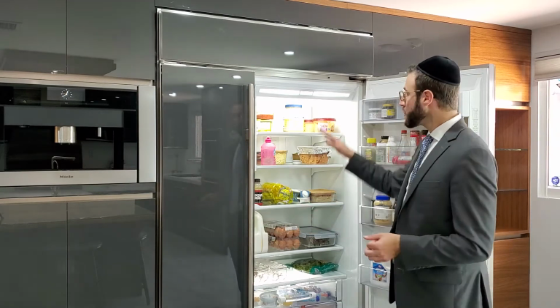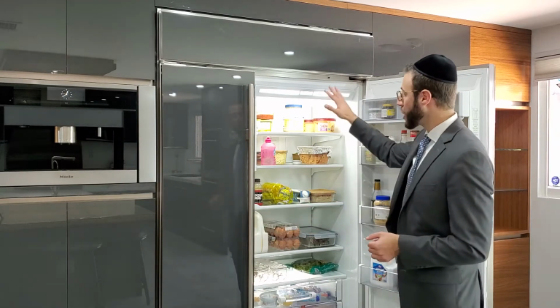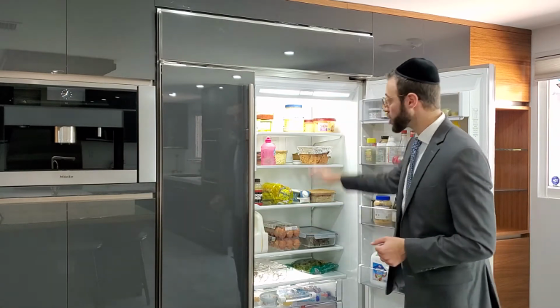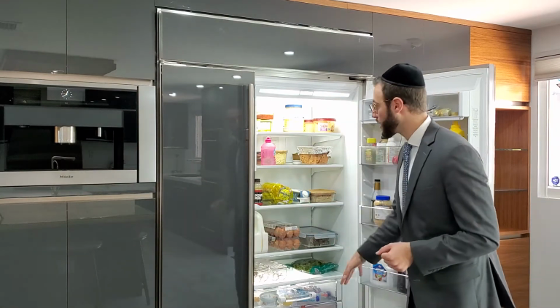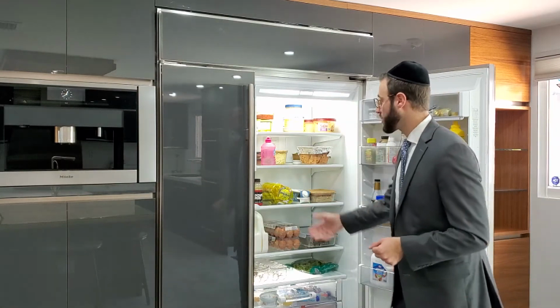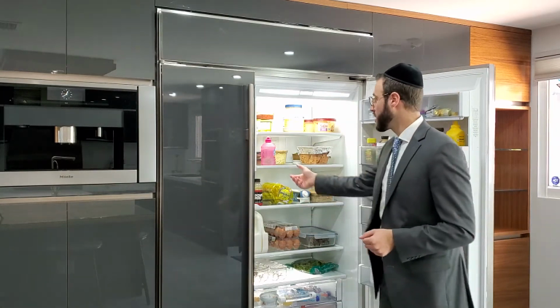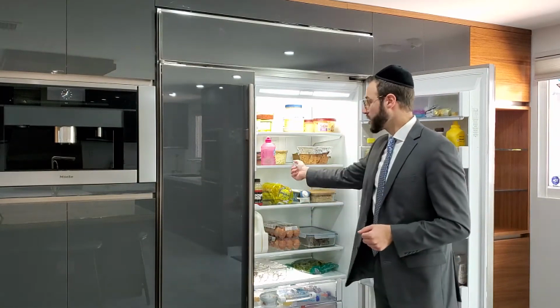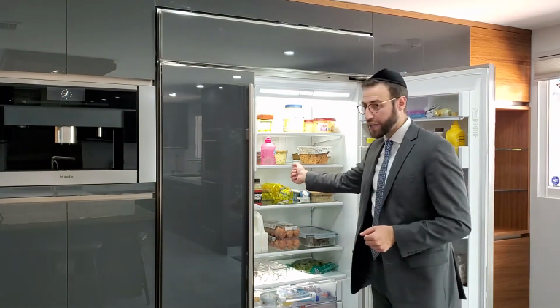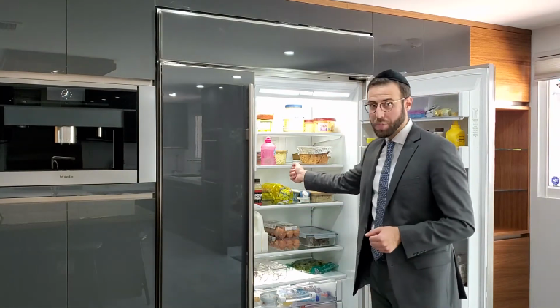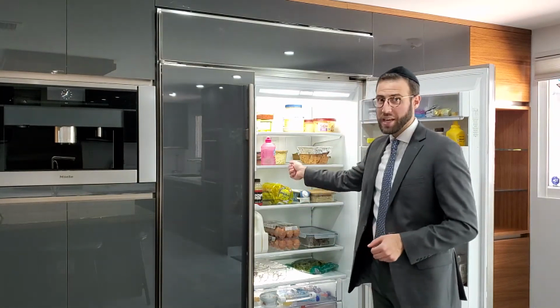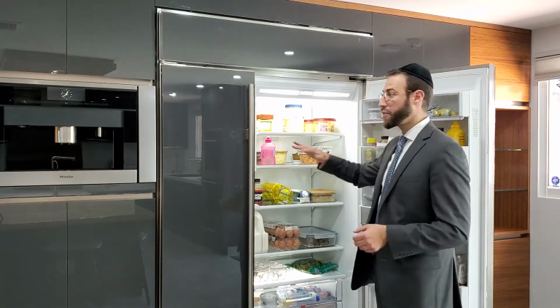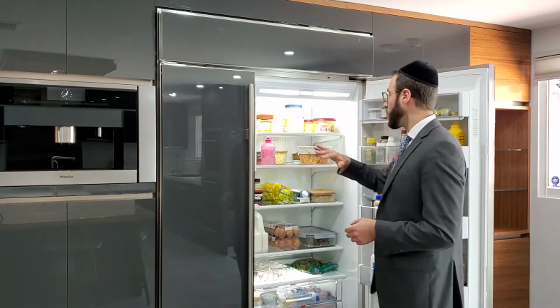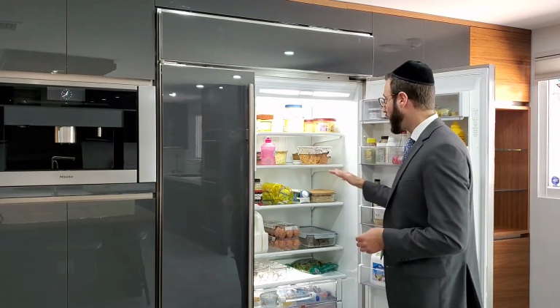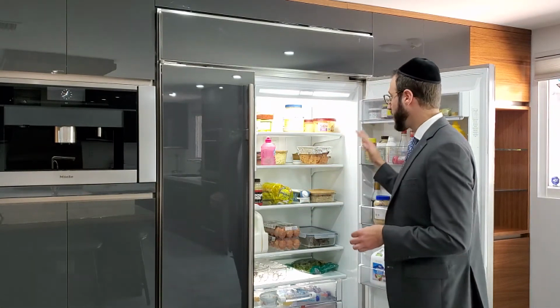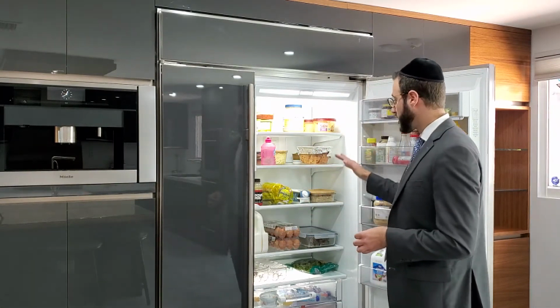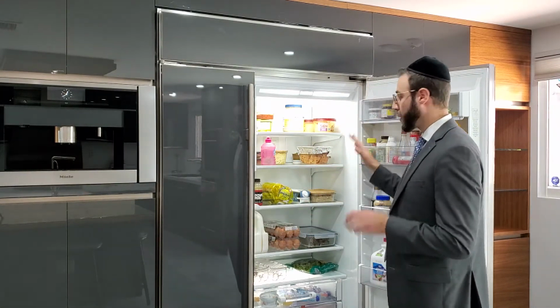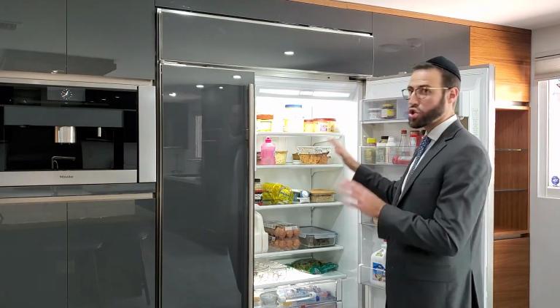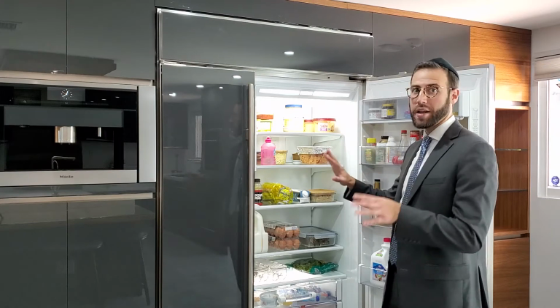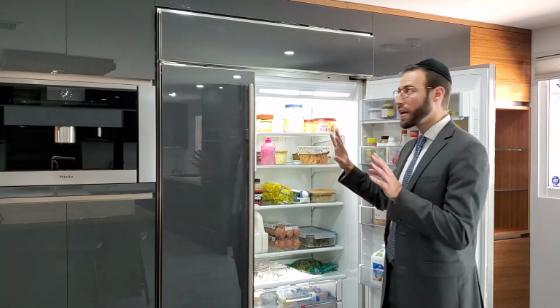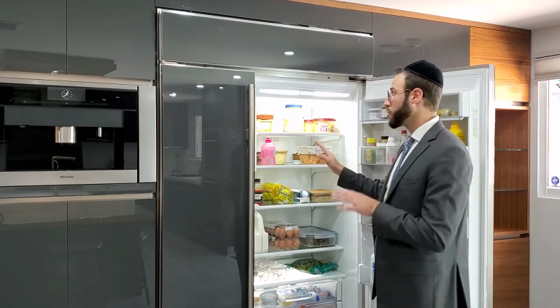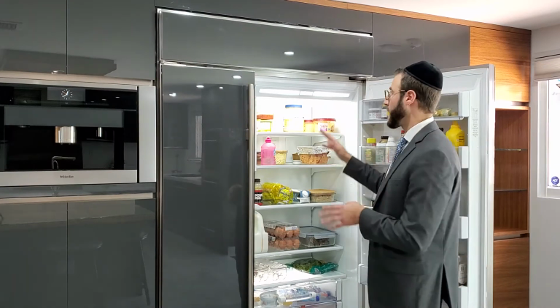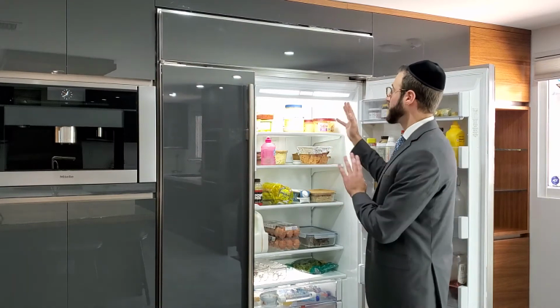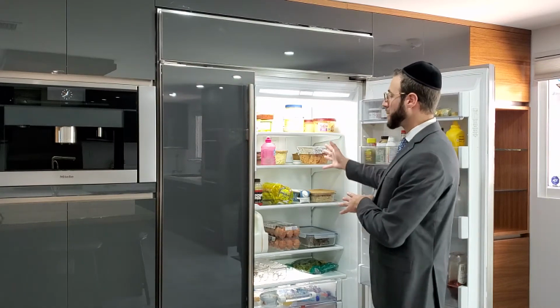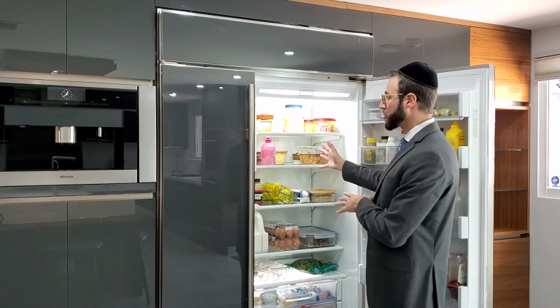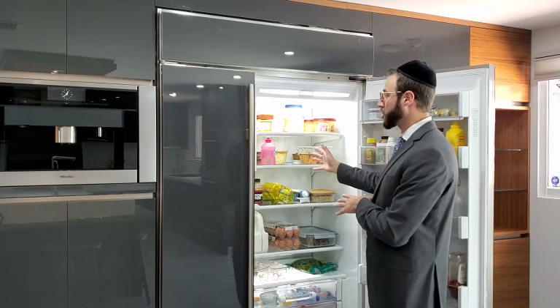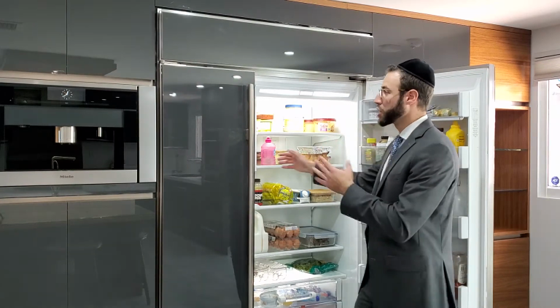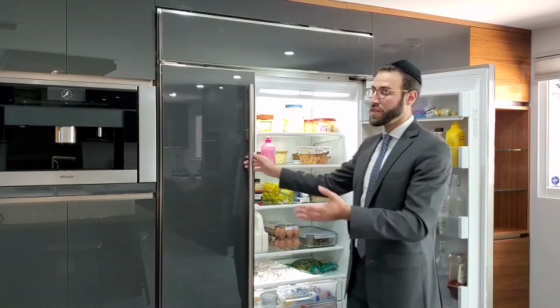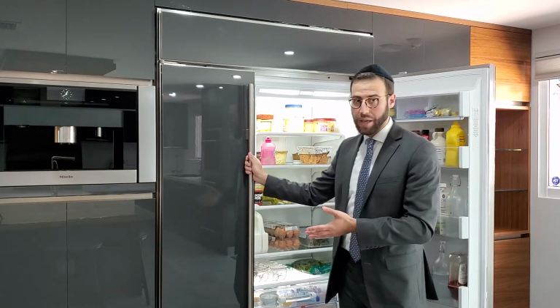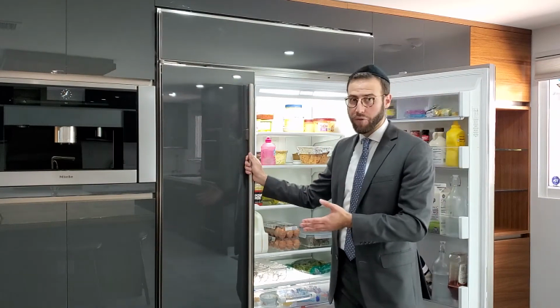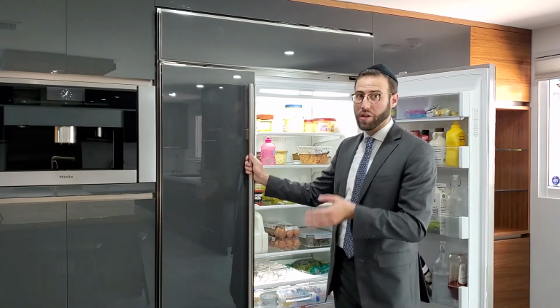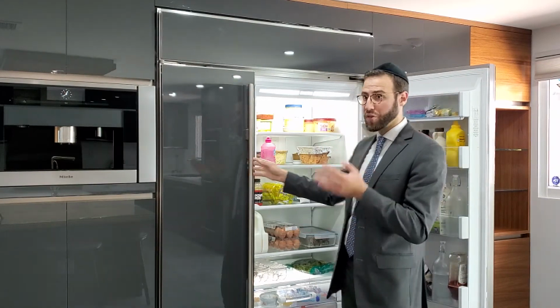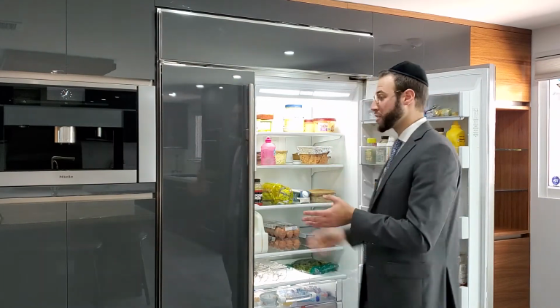Everything should be emptied. The trays should be taken out, wiped down, cleaned well, dried, and put back. The same for the fridge and the same for the freezer.